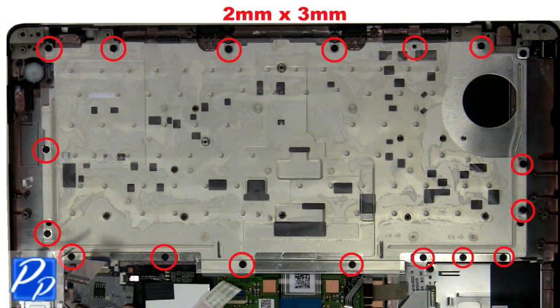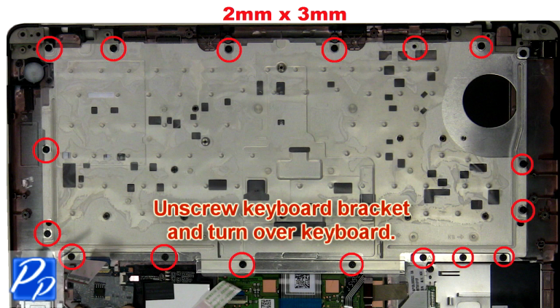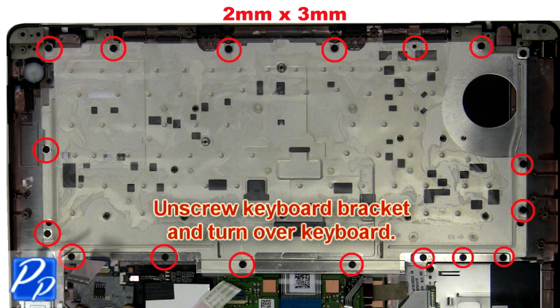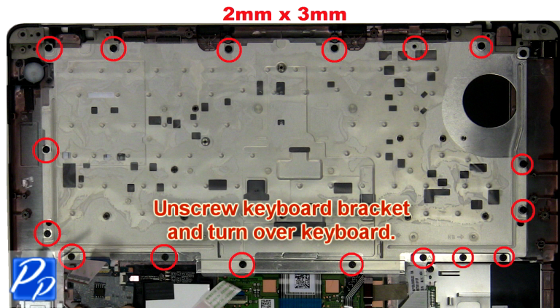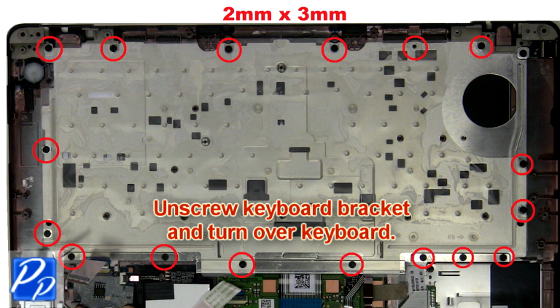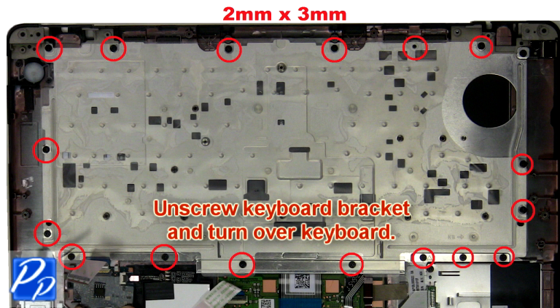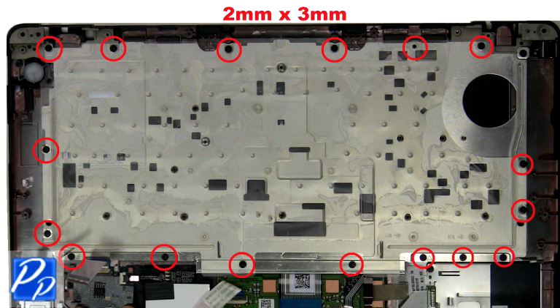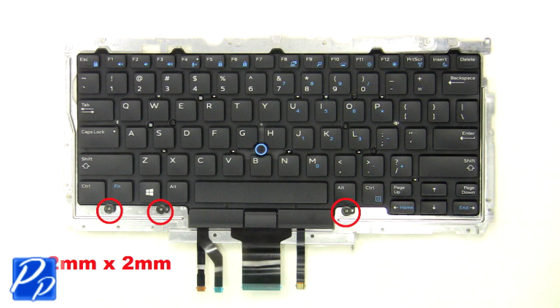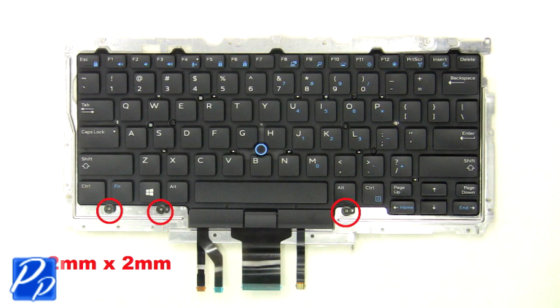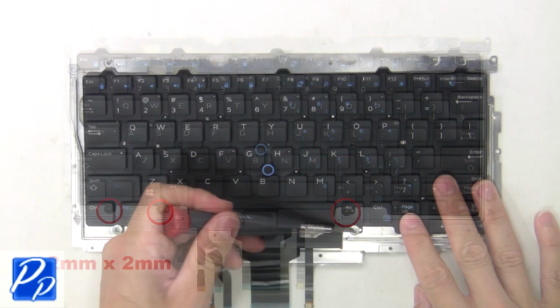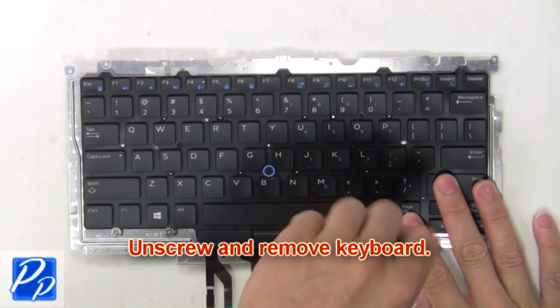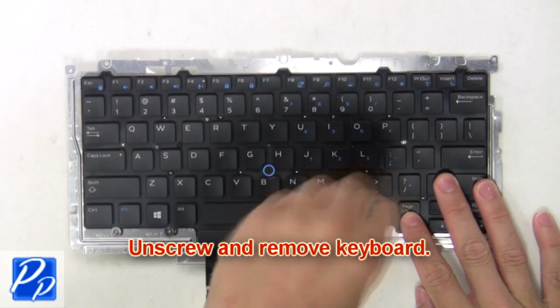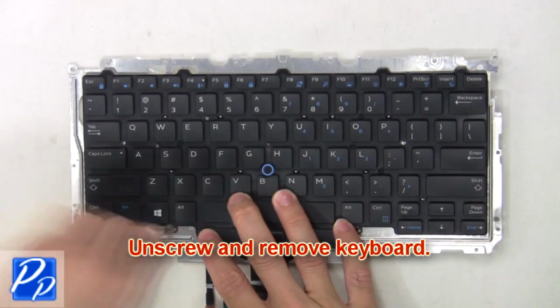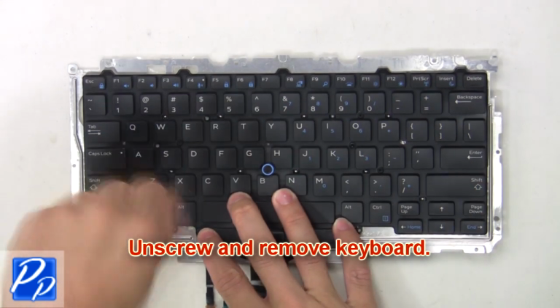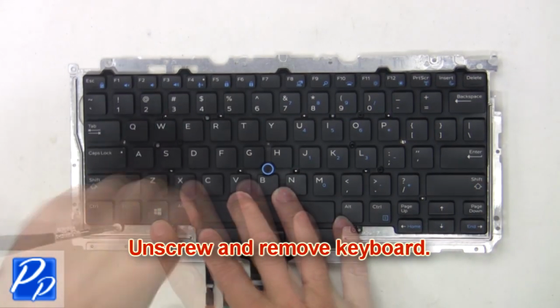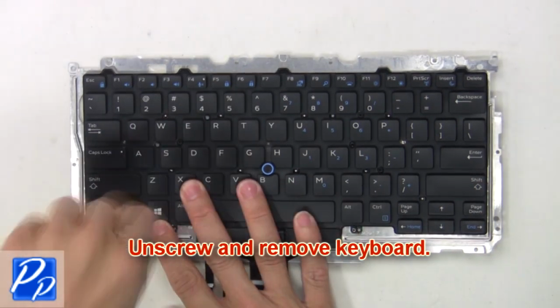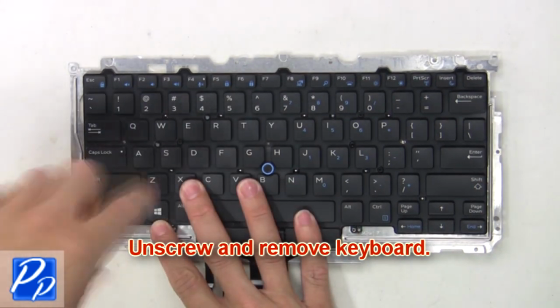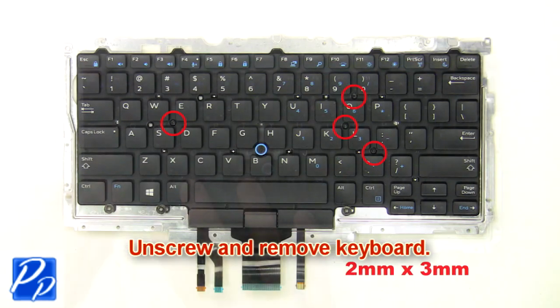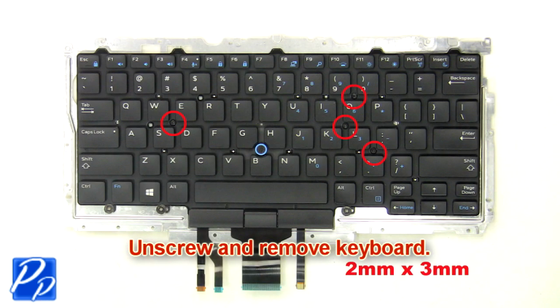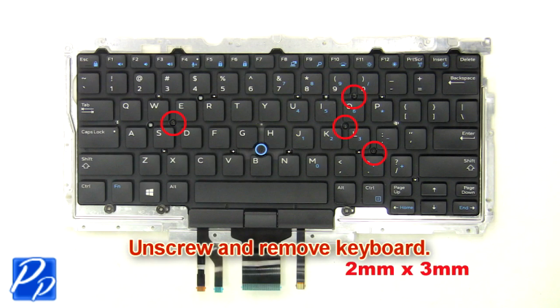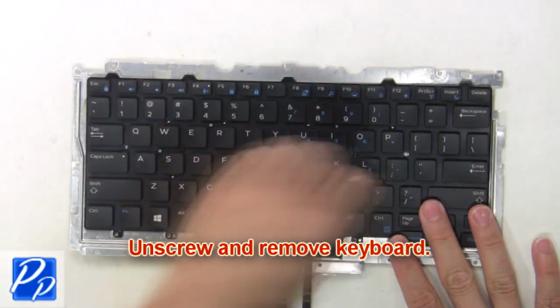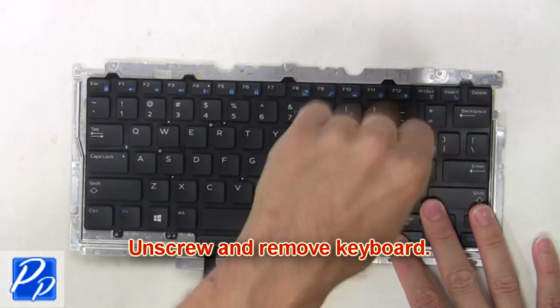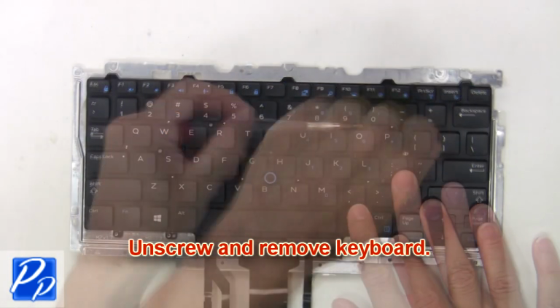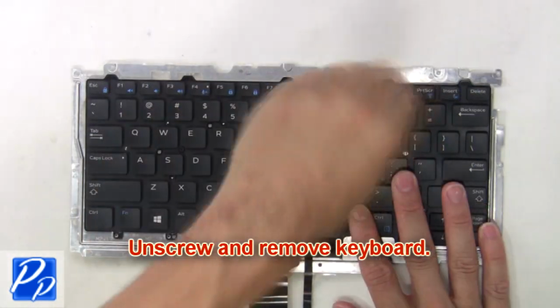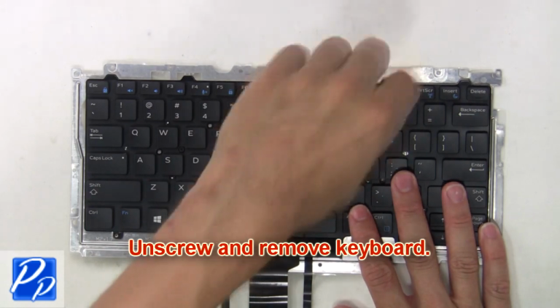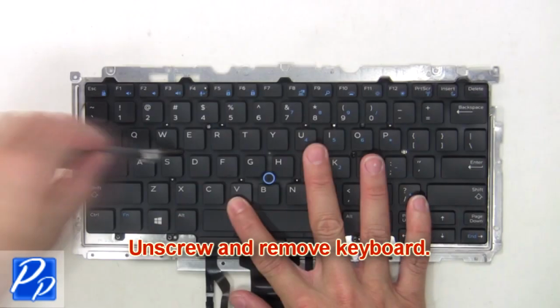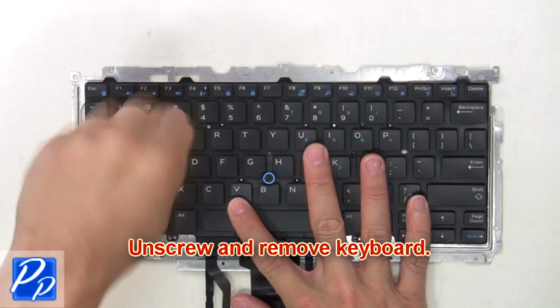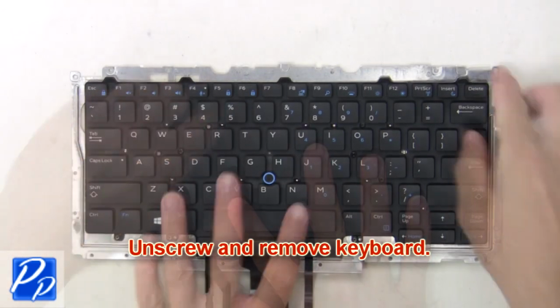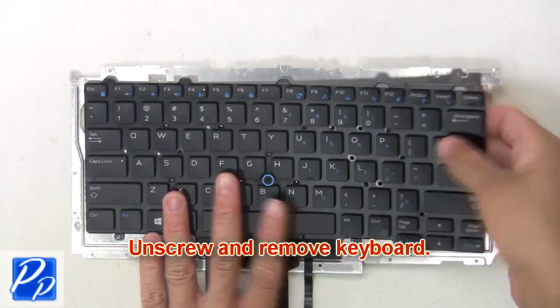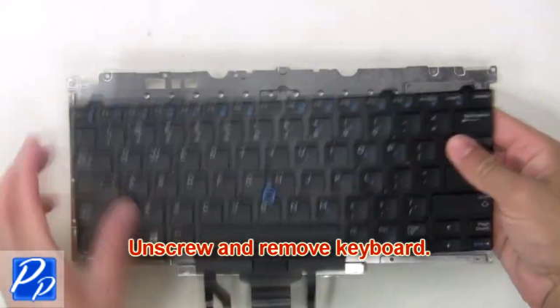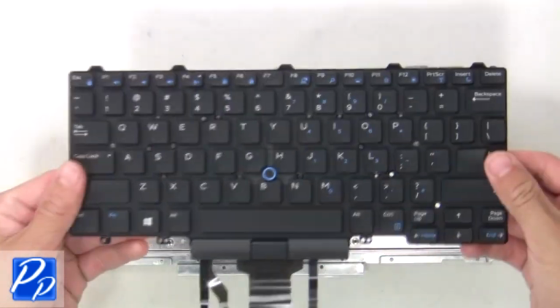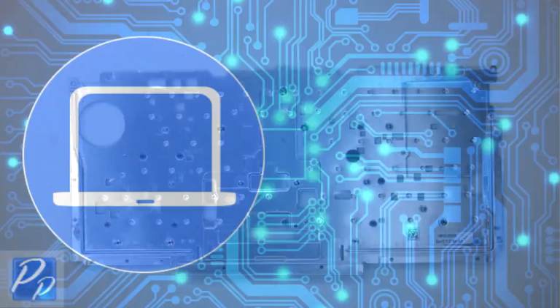Now unscrew the keyboard bracket and turn over the keyboard. Then unscrew and remove the keyboard.